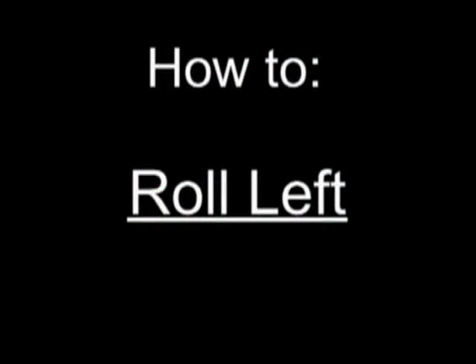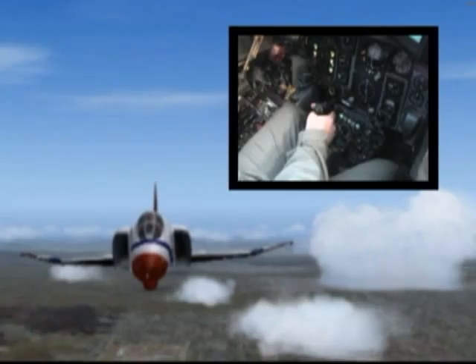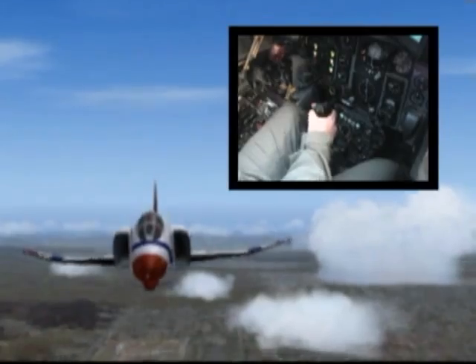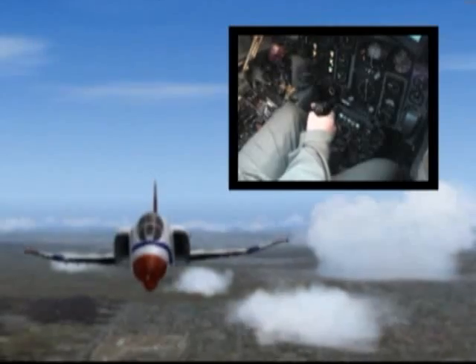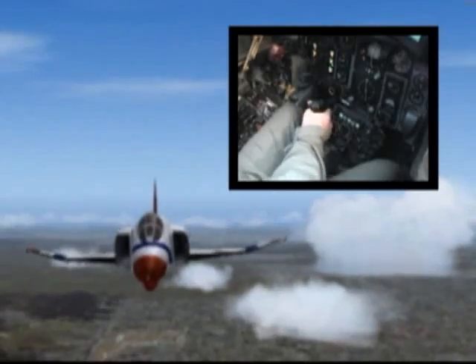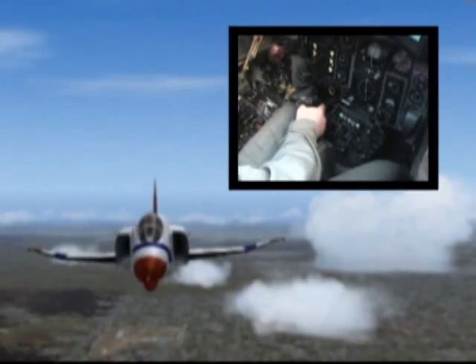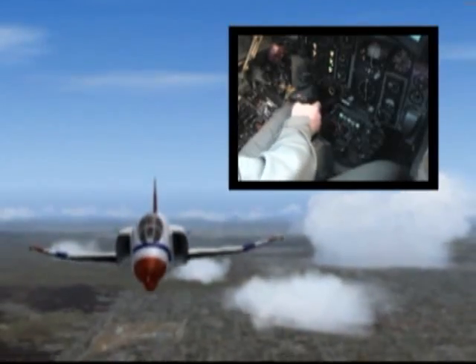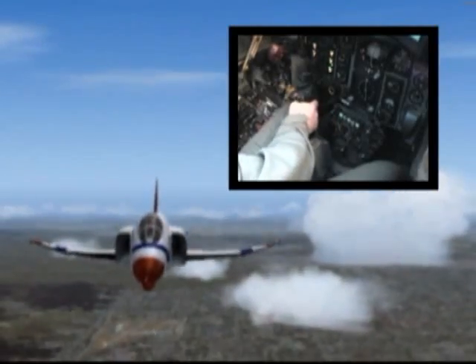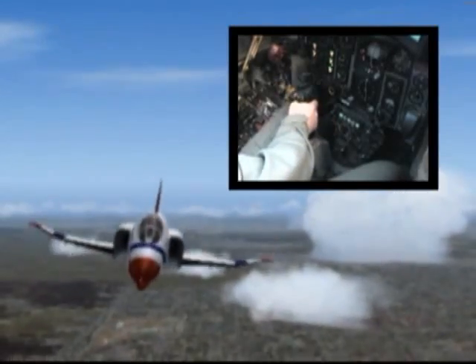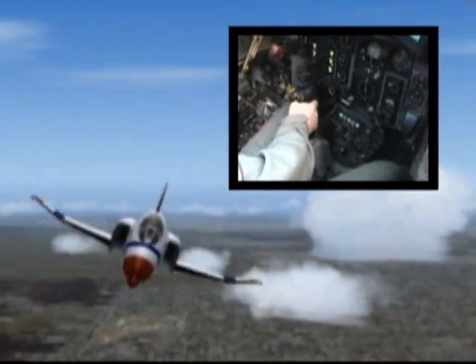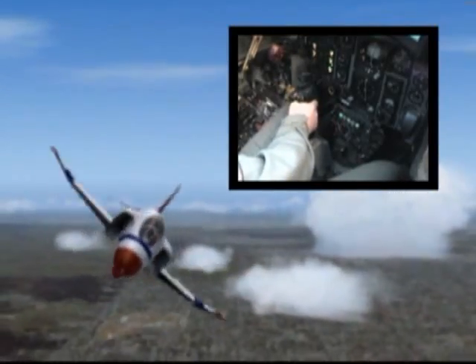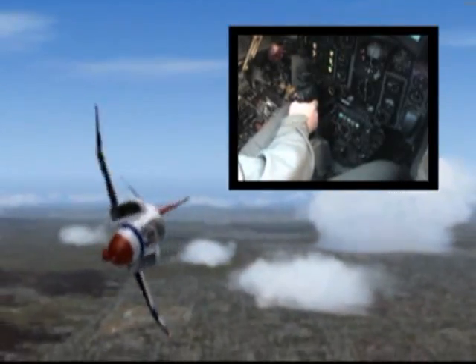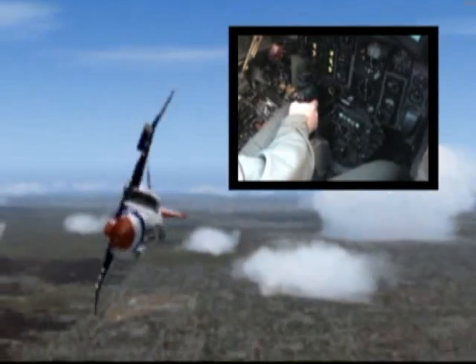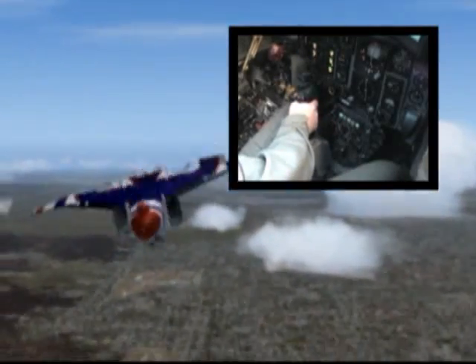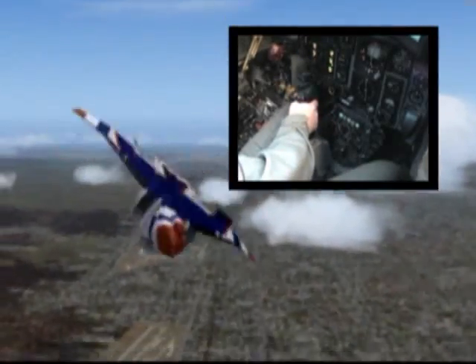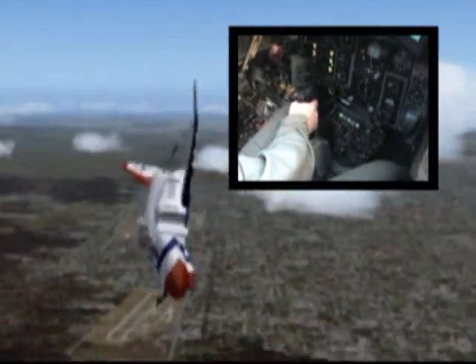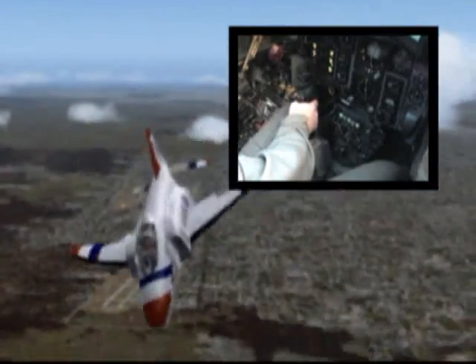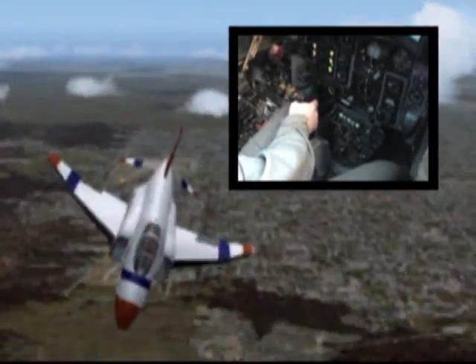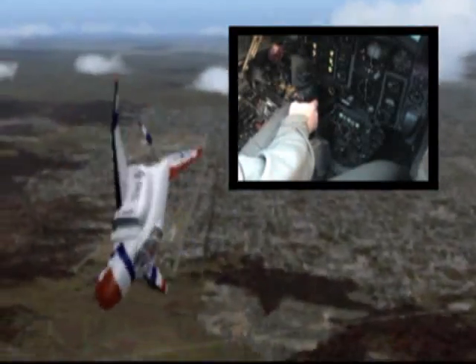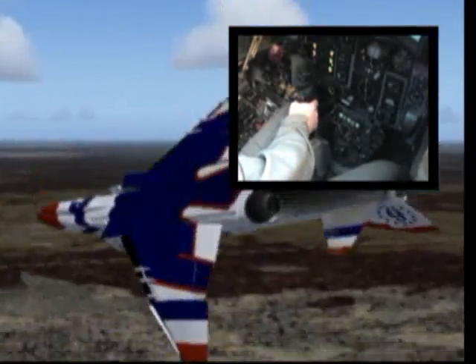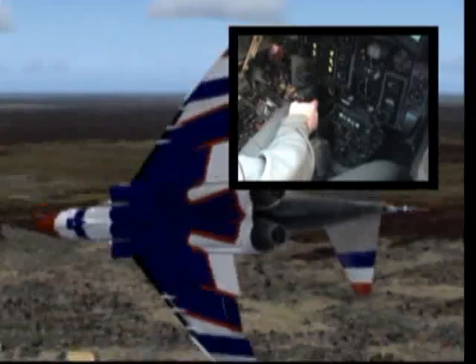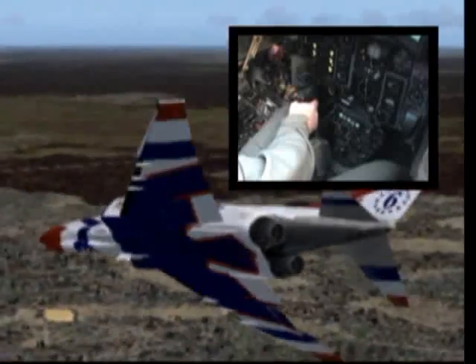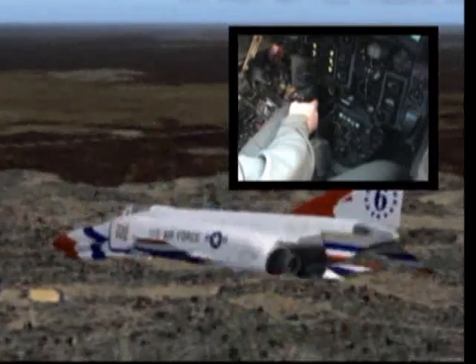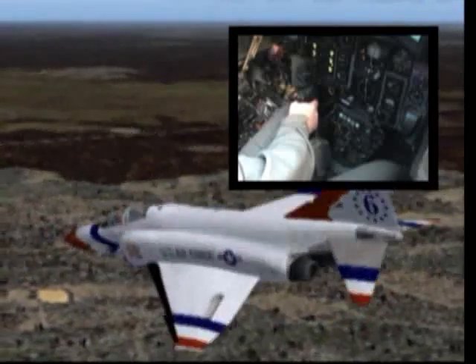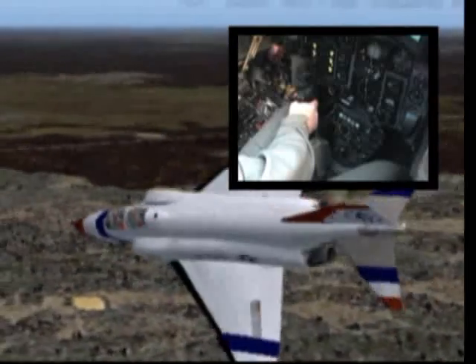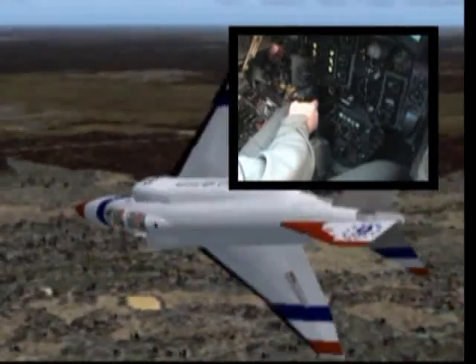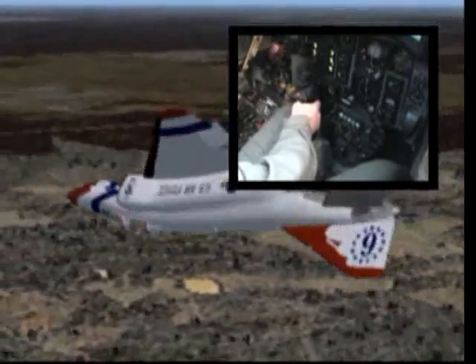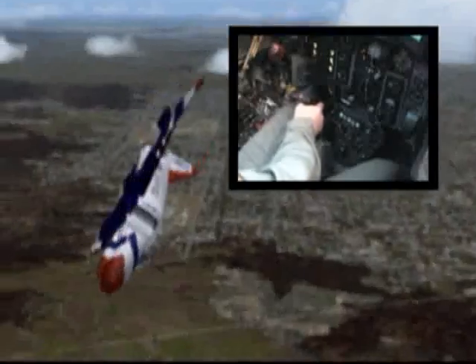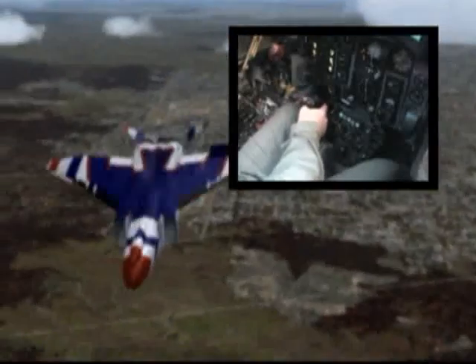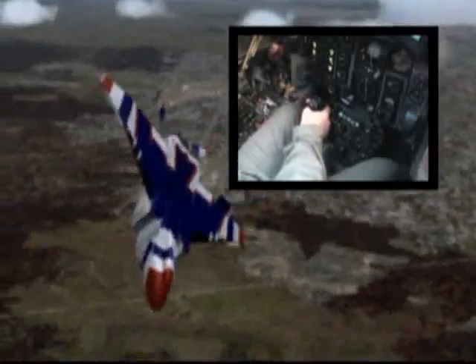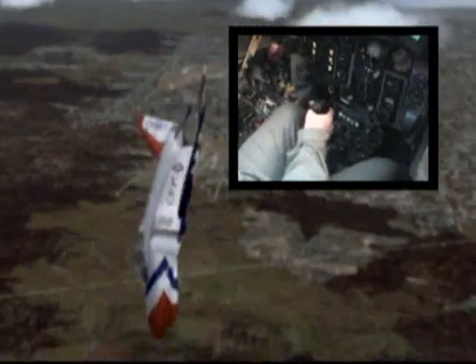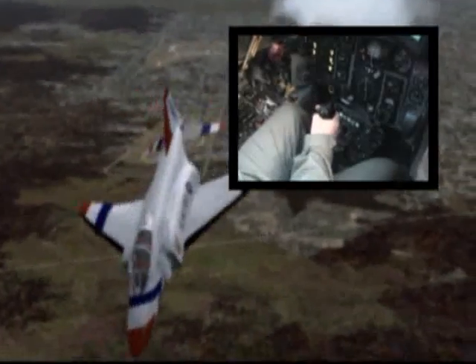To roll to the left, simply push your stick to the left position. To stop the roll, place your stick back into the center position.